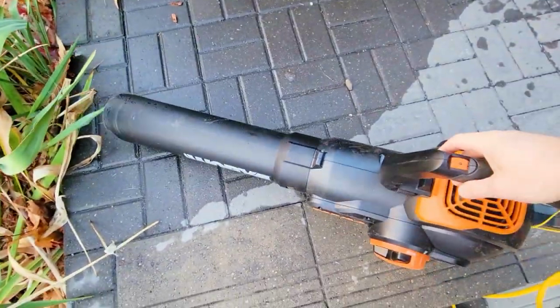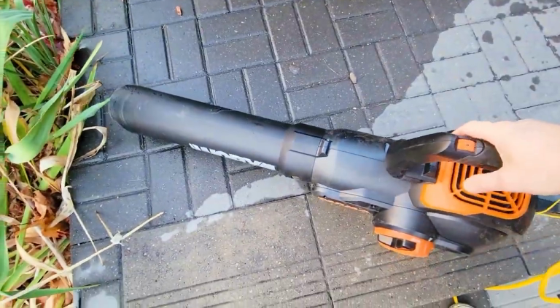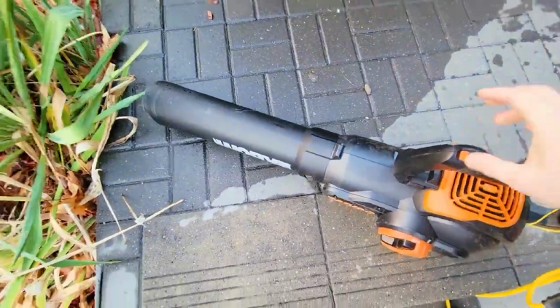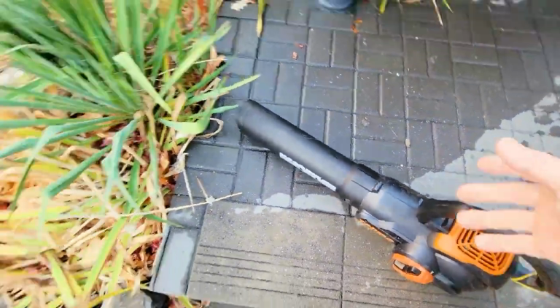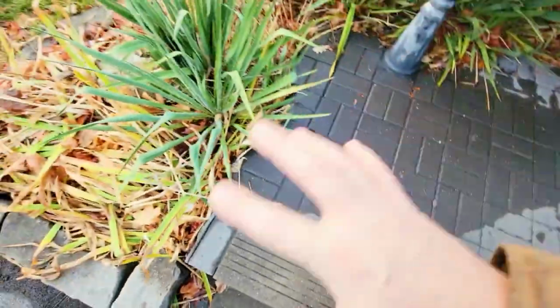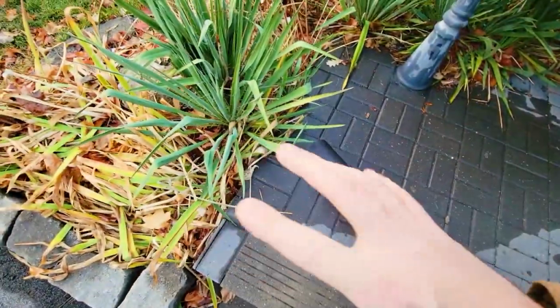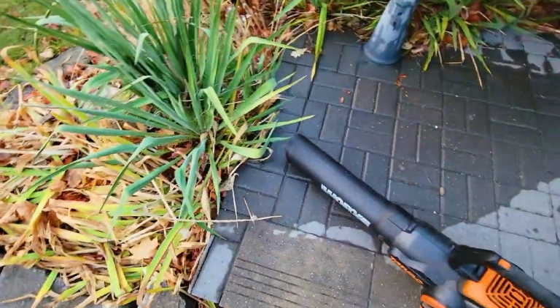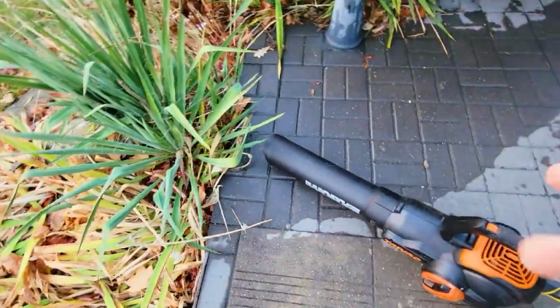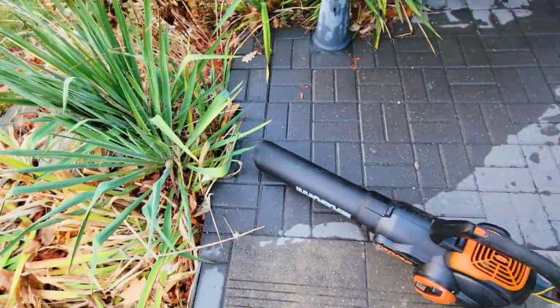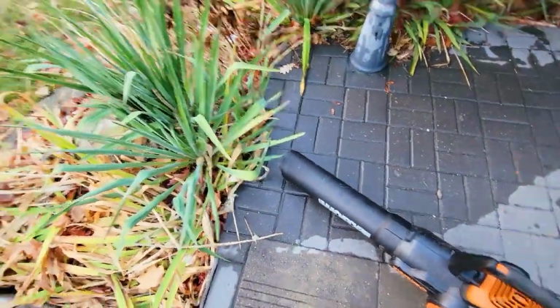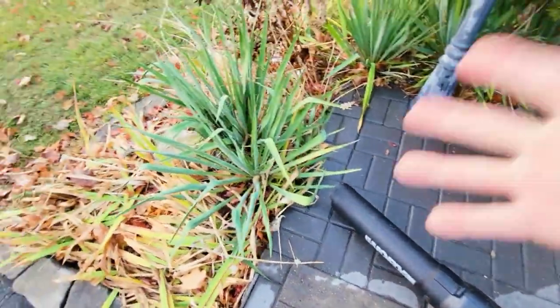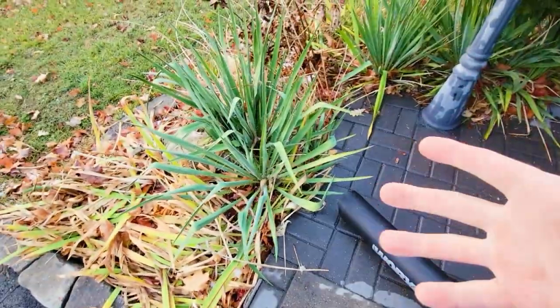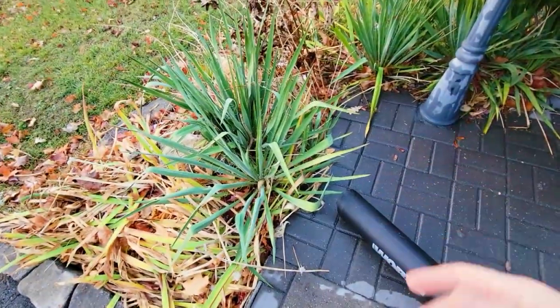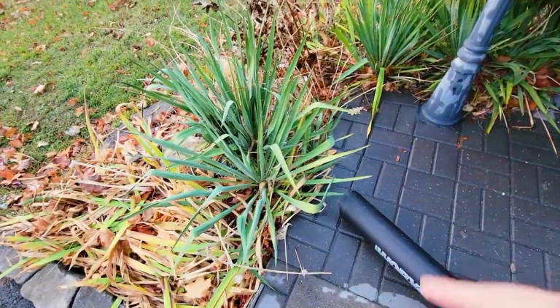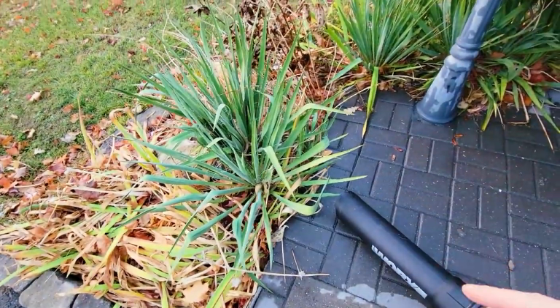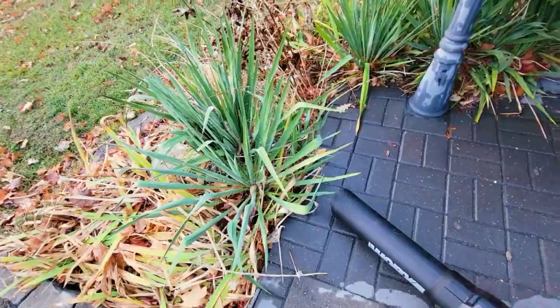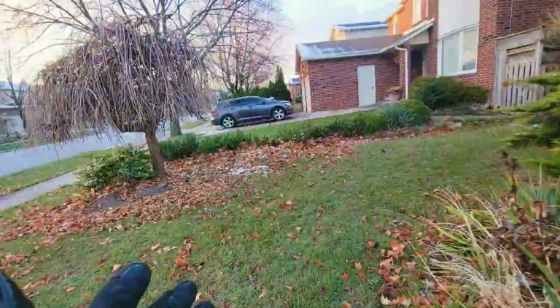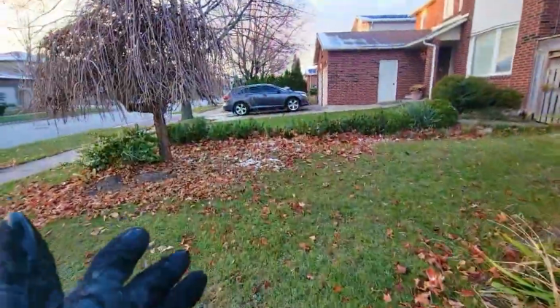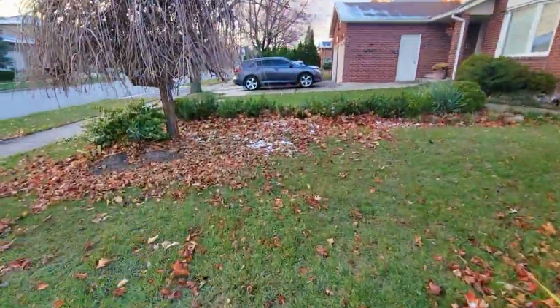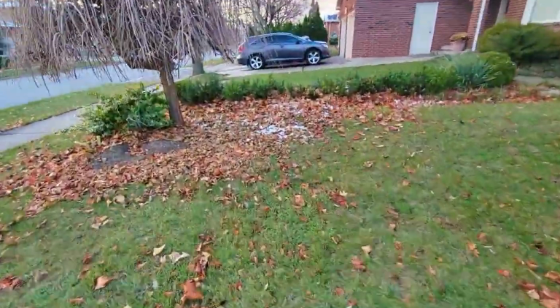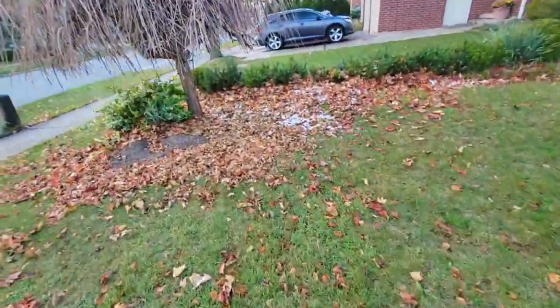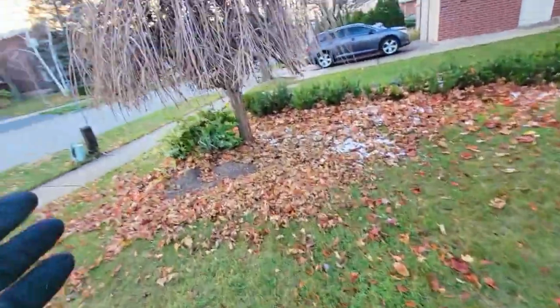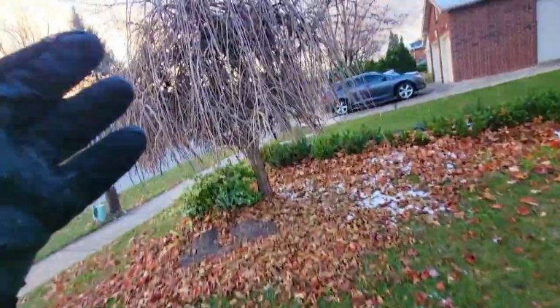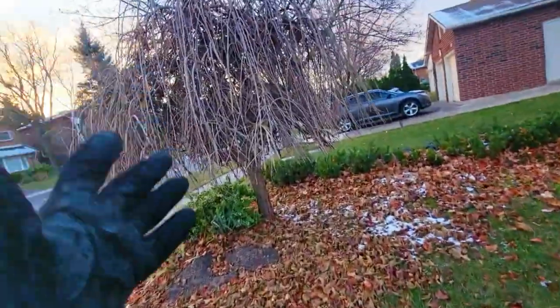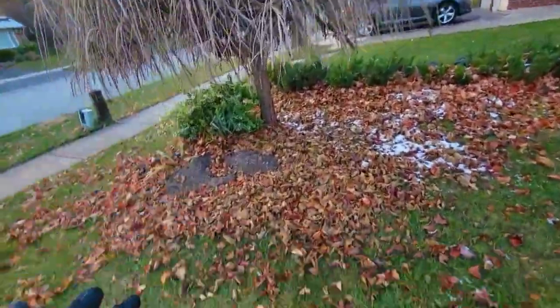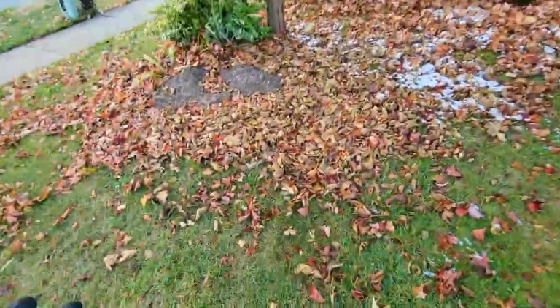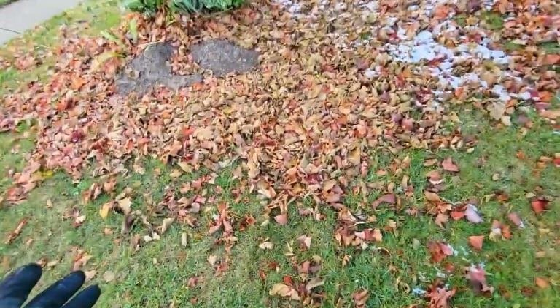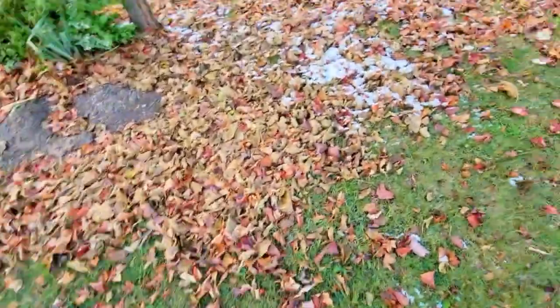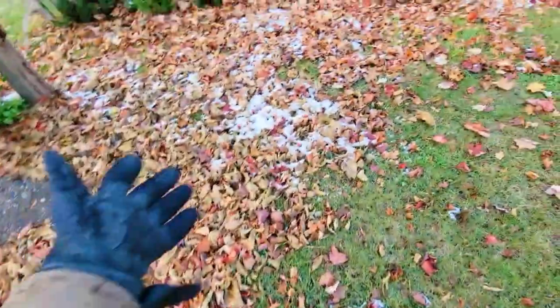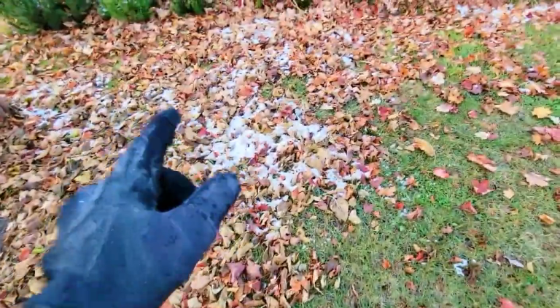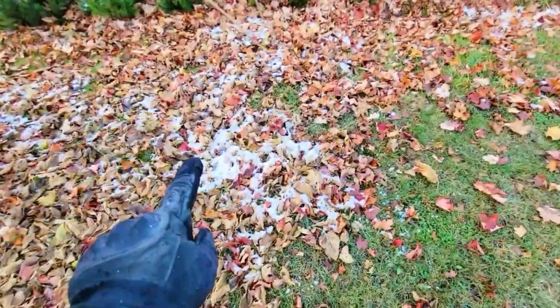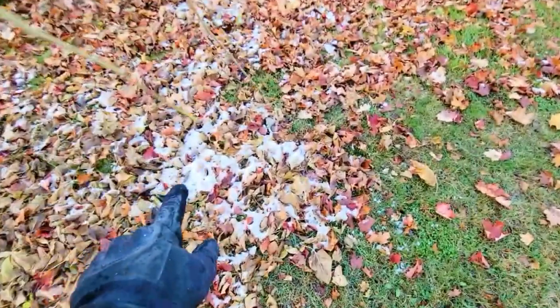I would probably rather suck that out than blow it out because they're wet, so that's what we're going to do. Of course if you have tons and tons of leaves falling down, blowing works too.